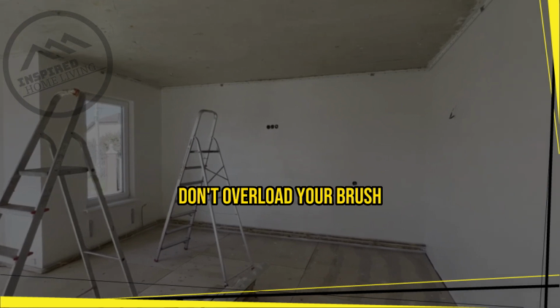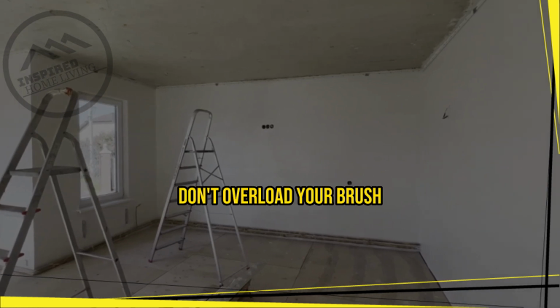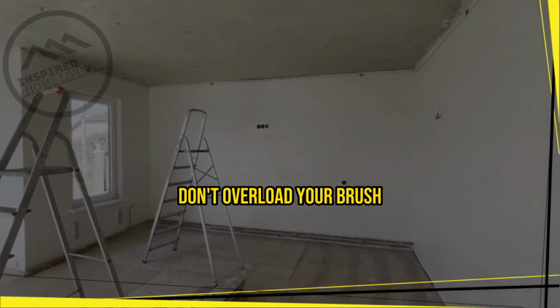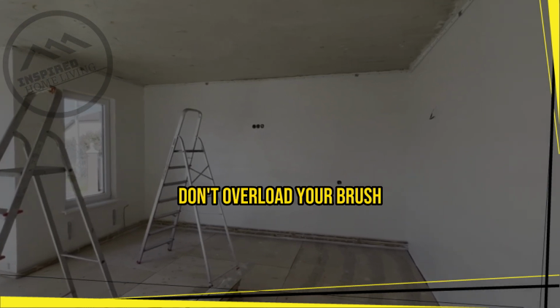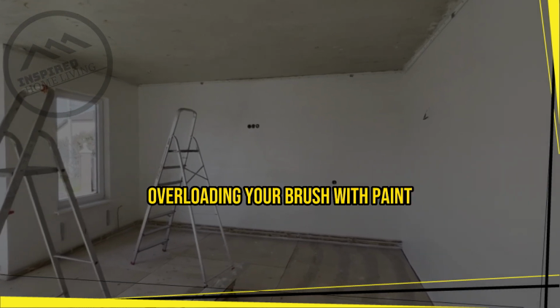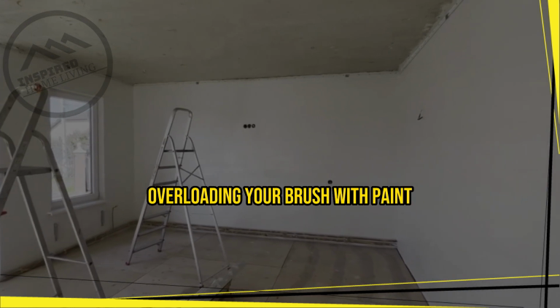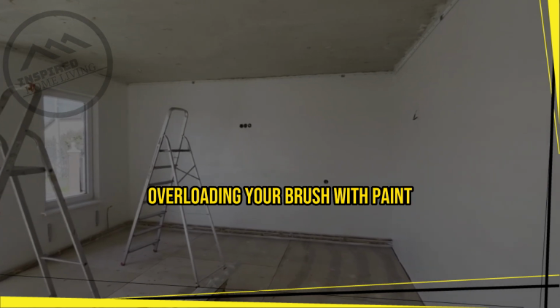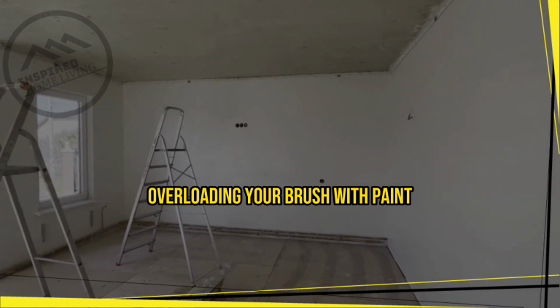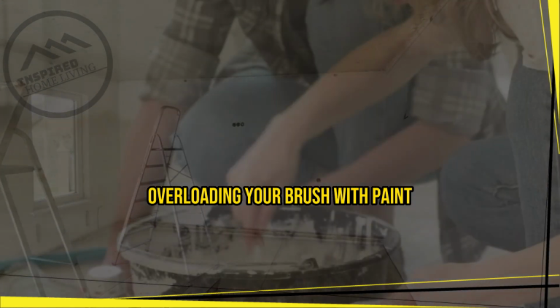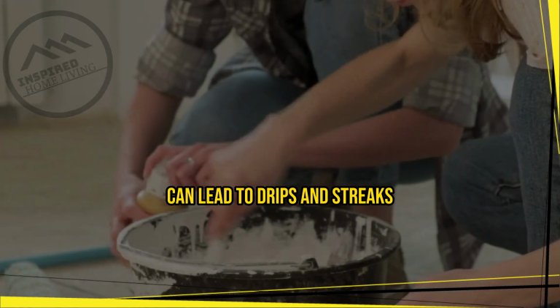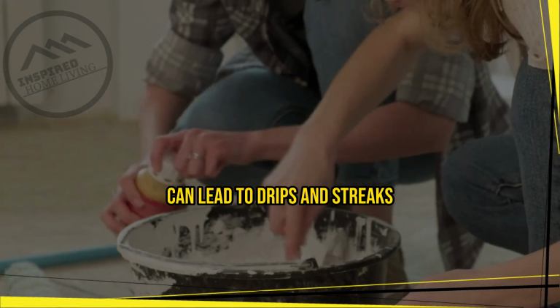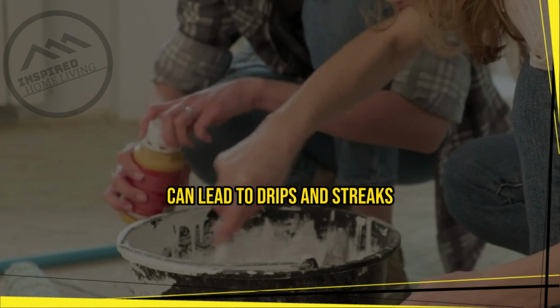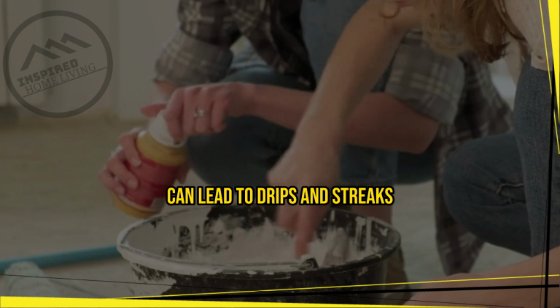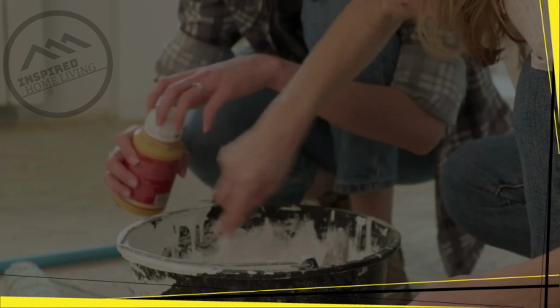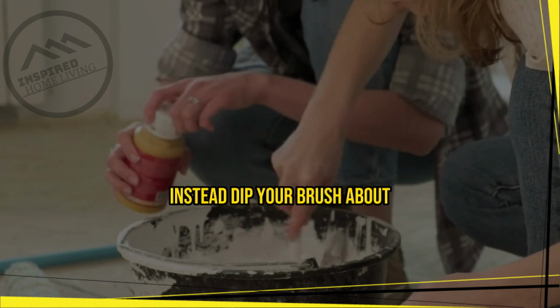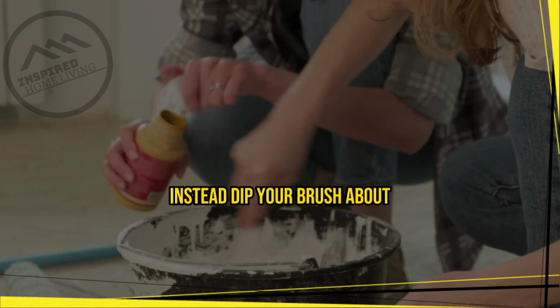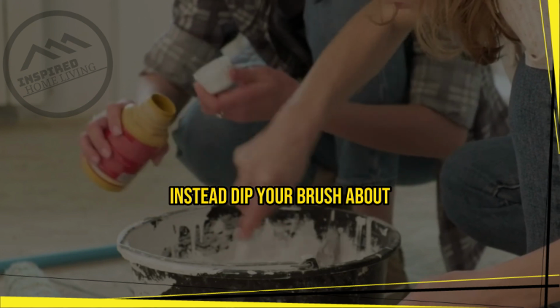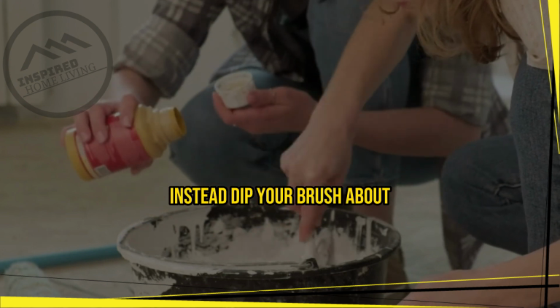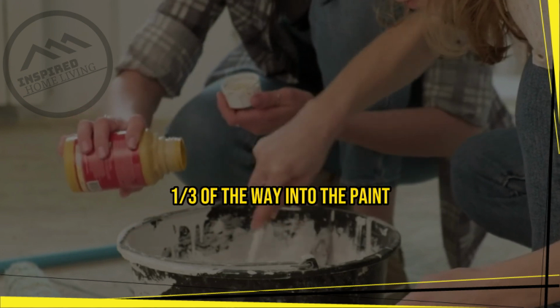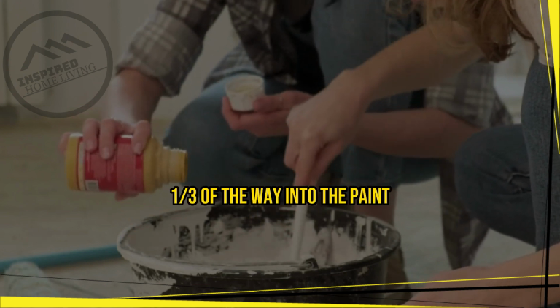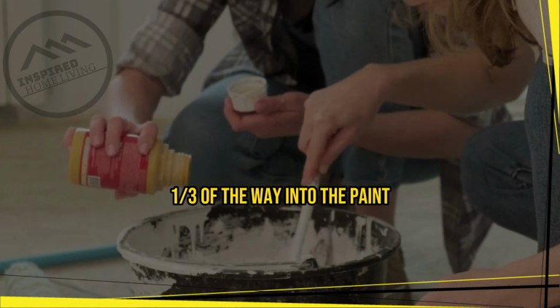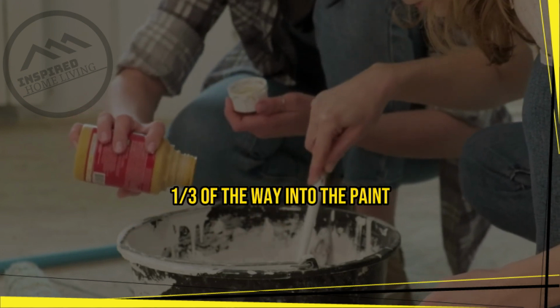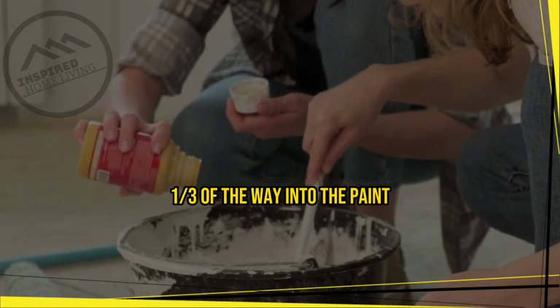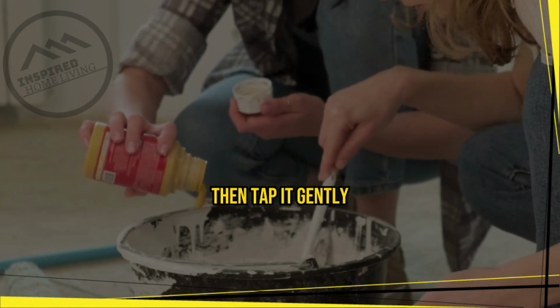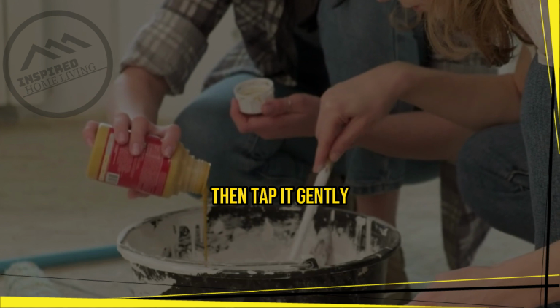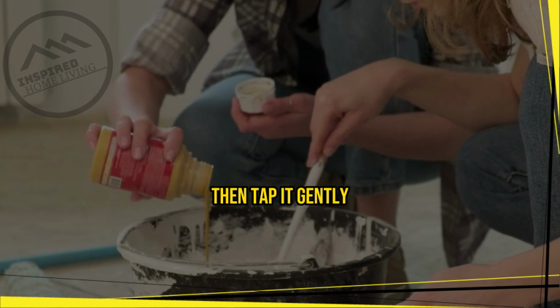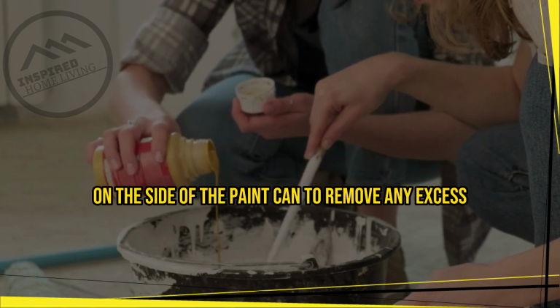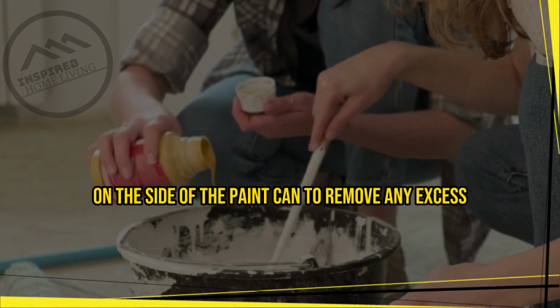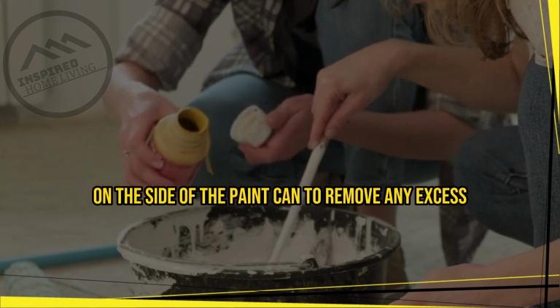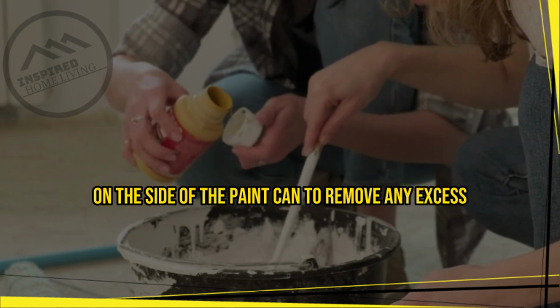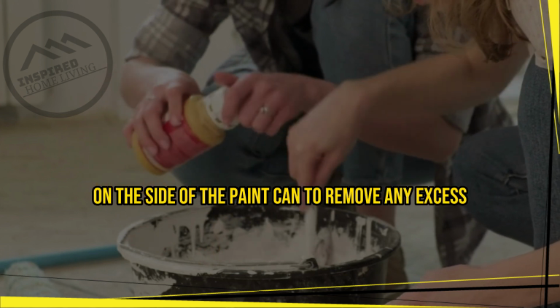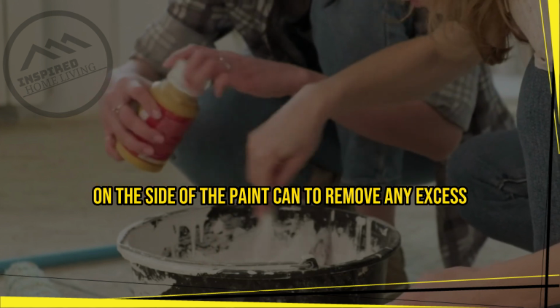Don't overload your brush — overloading your brush with paint can lead to drips and streaks. Instead, dip your brush about one-third of the way into the paint, then tap it gently on the side of the paint can to remove any excess.